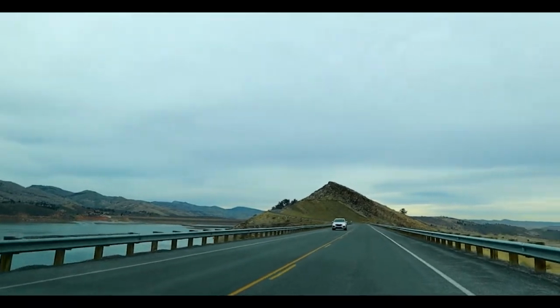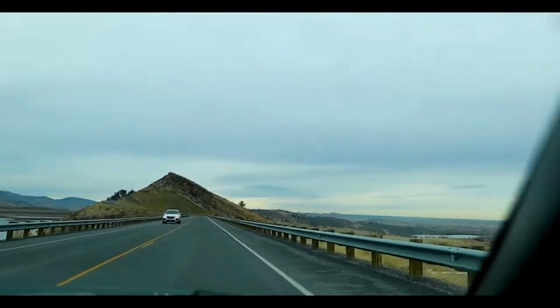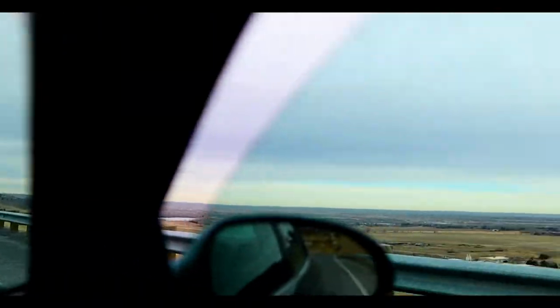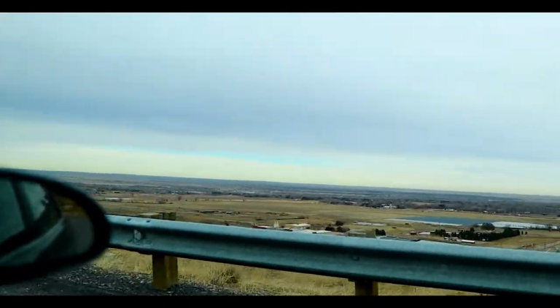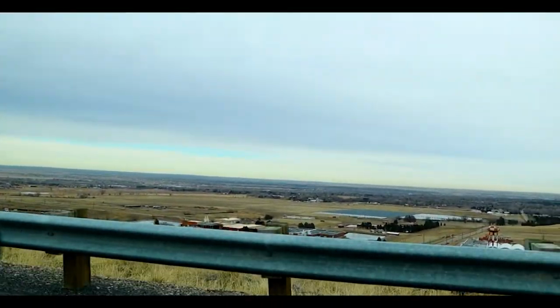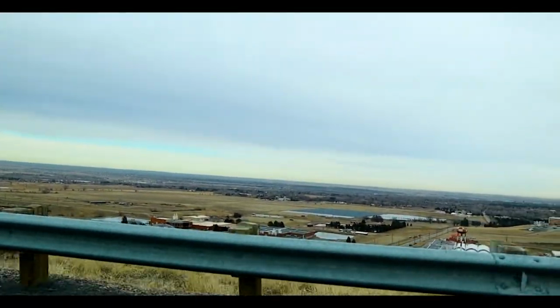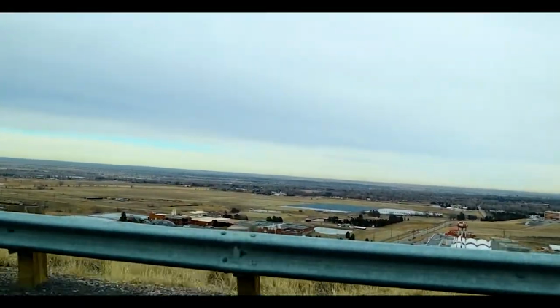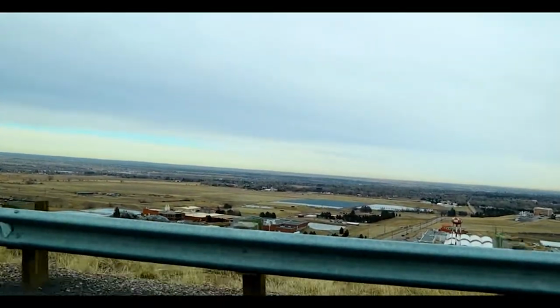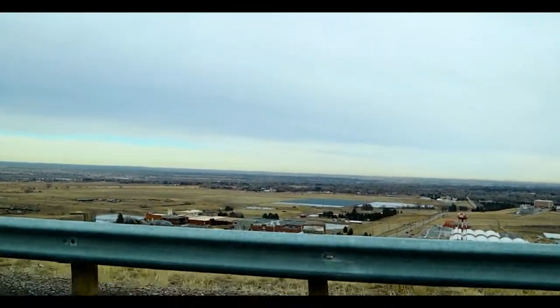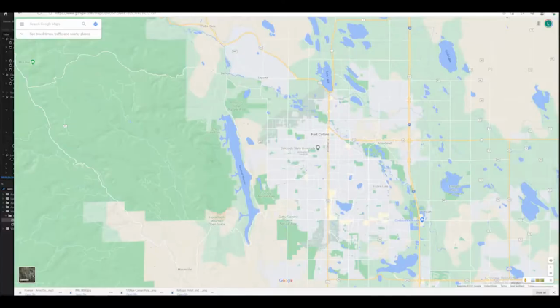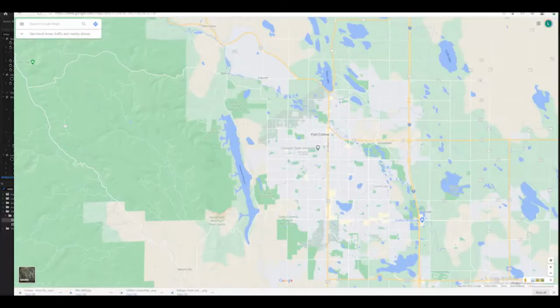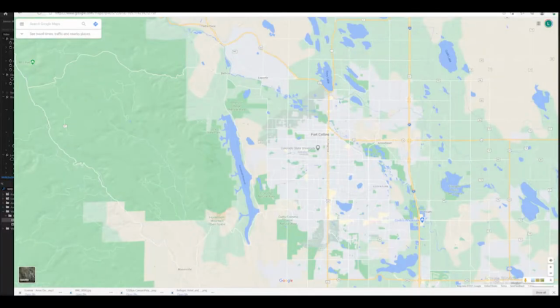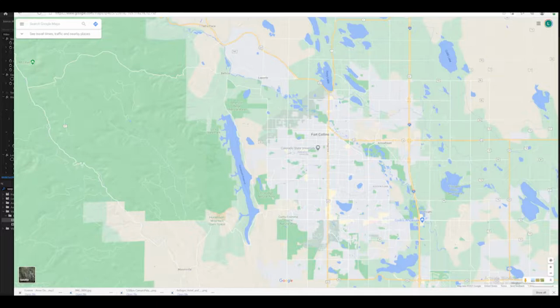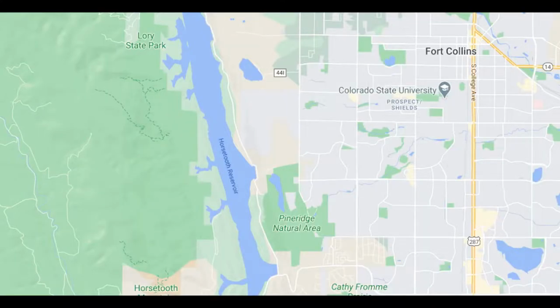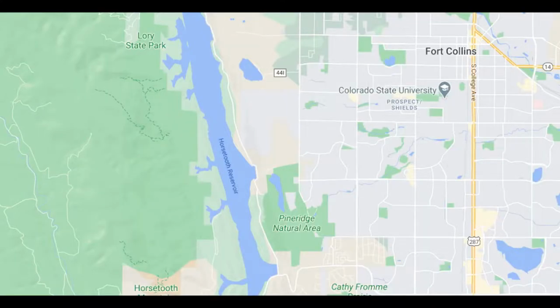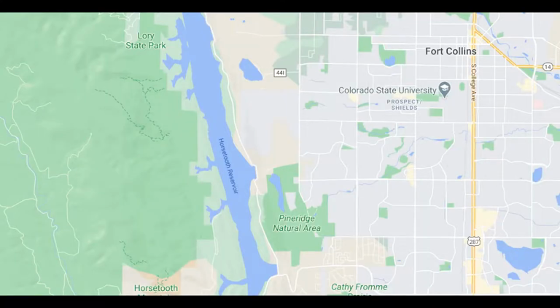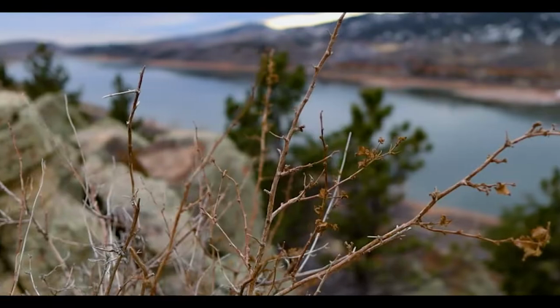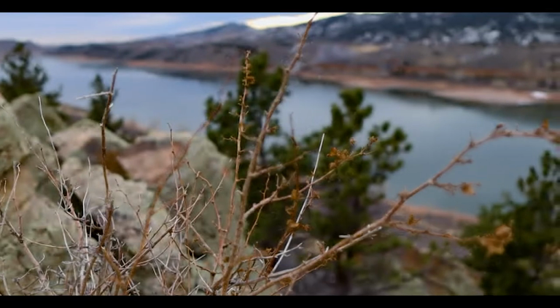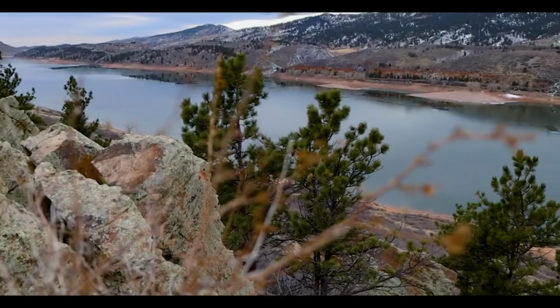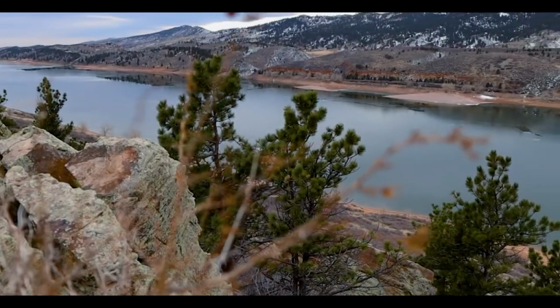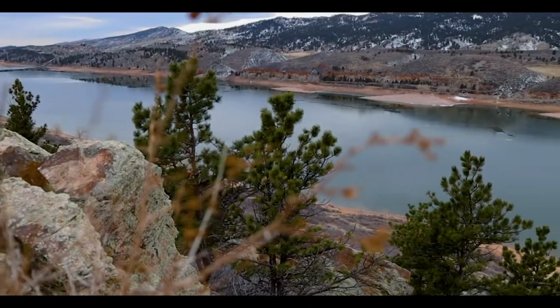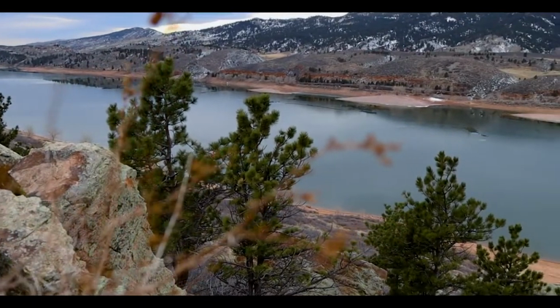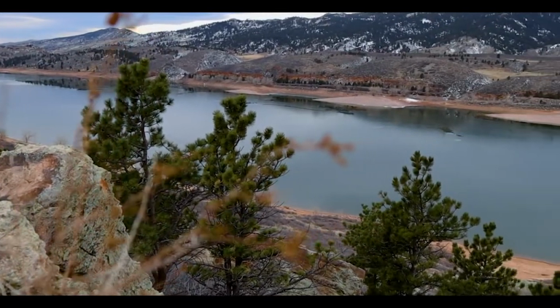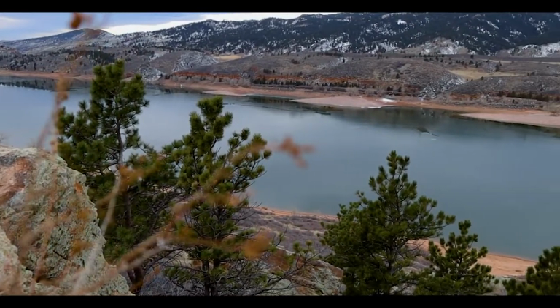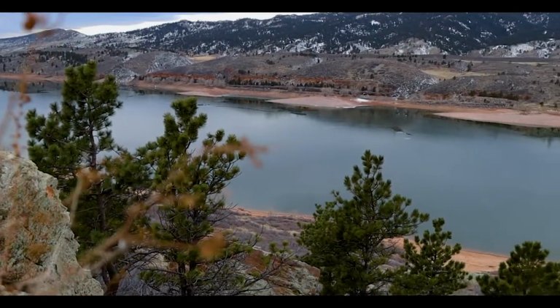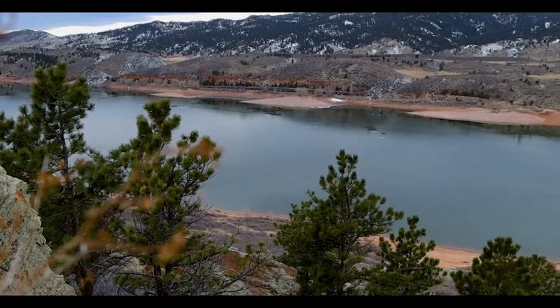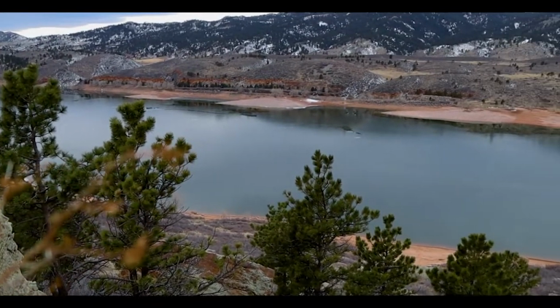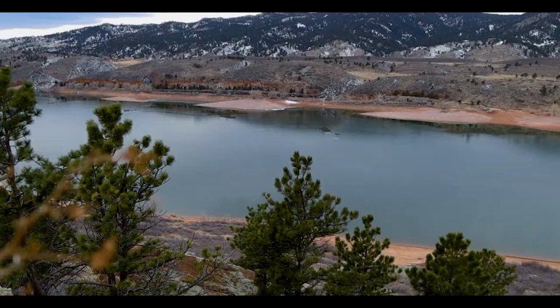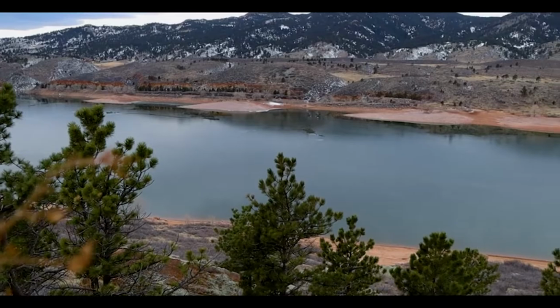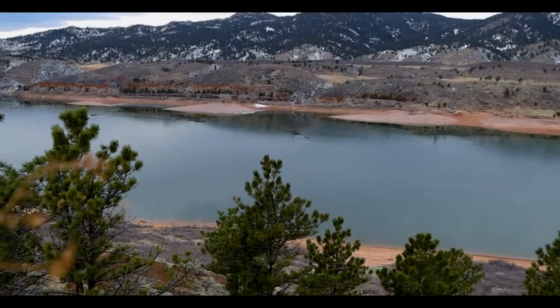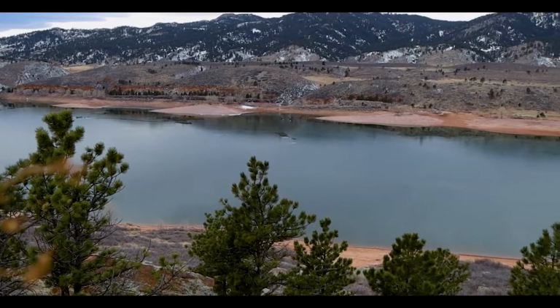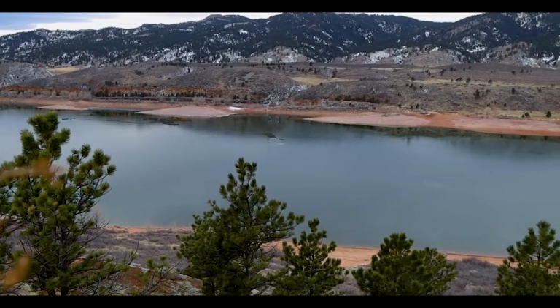When I opened up Google Maps, Horsetooth Reservoir was the first thing I noticed because of its size, so I had to check it out for sunset. It was a perfect place to stop and have a picnic with a beautiful view.